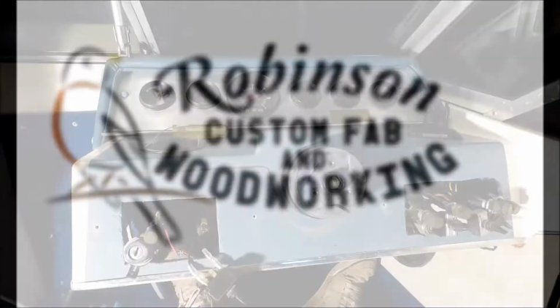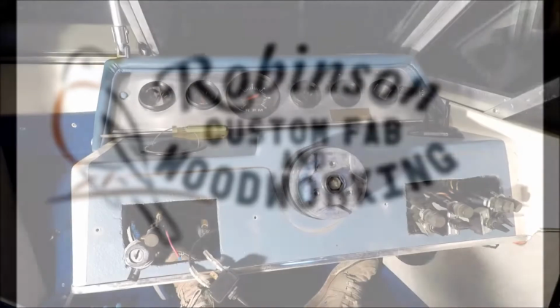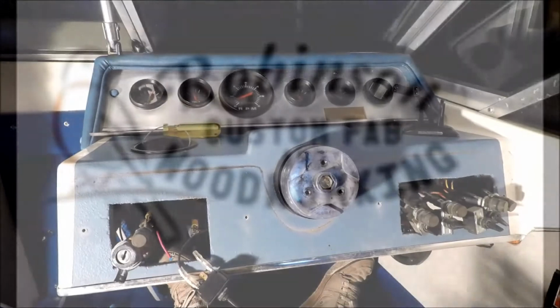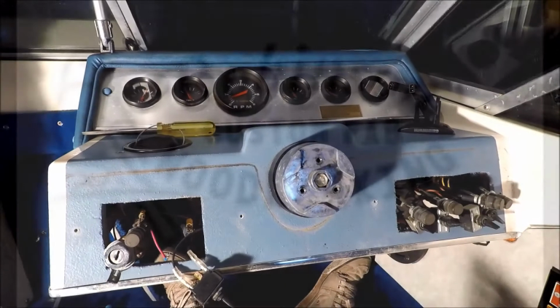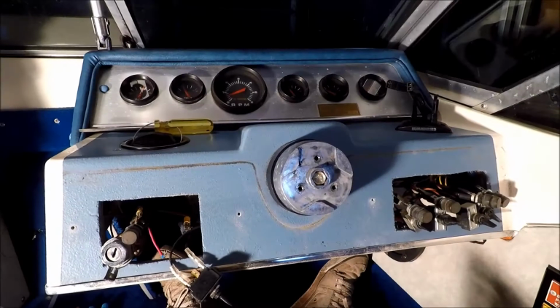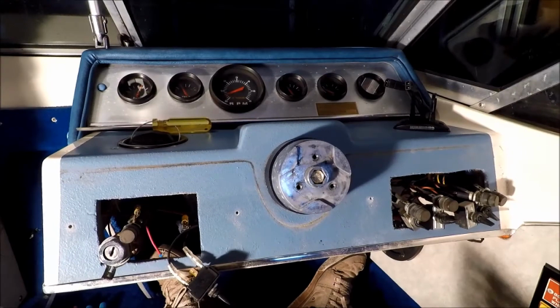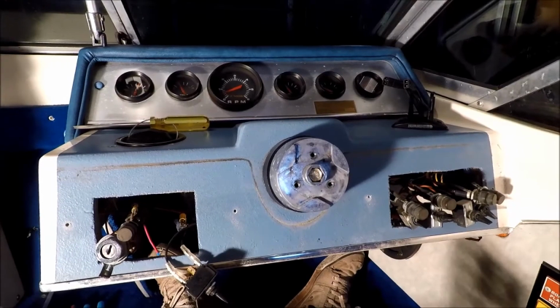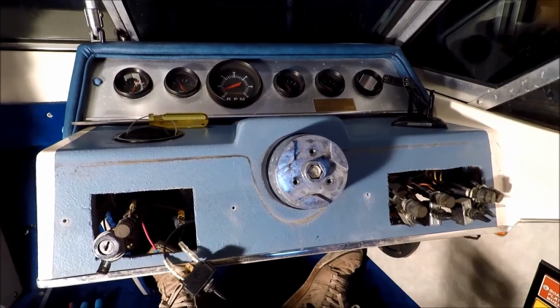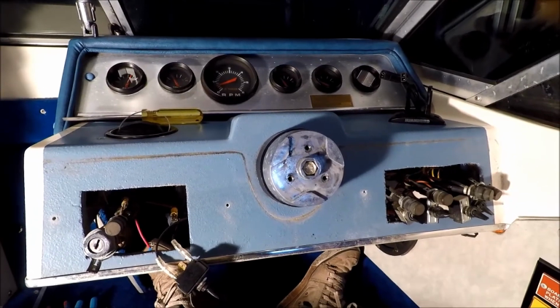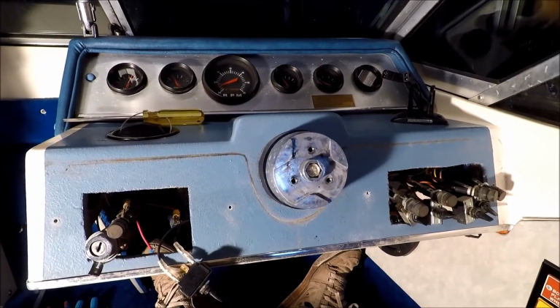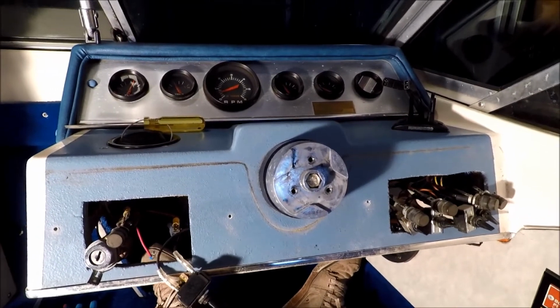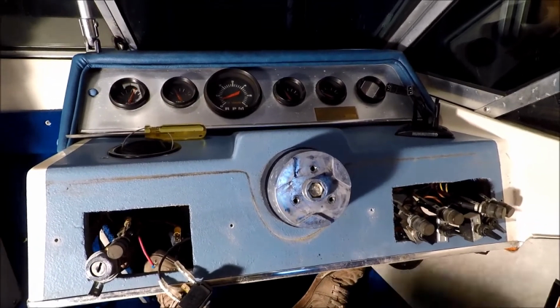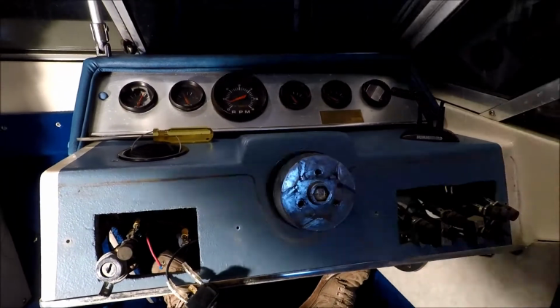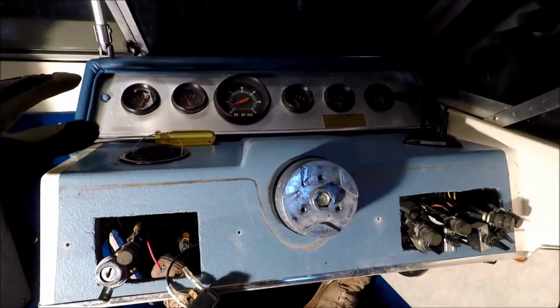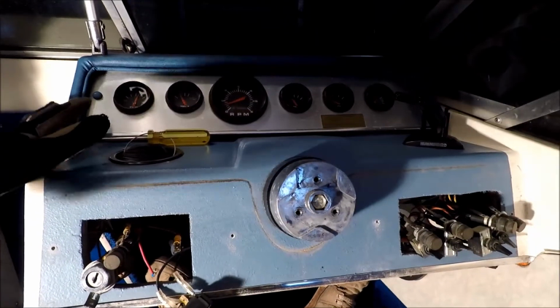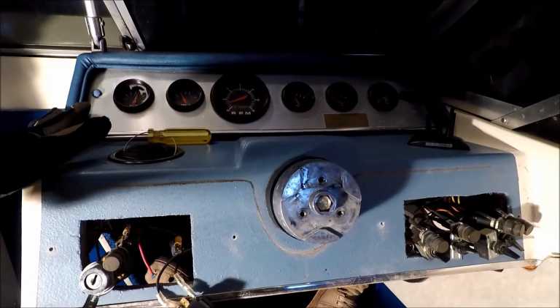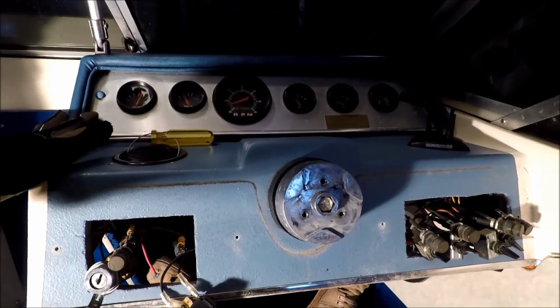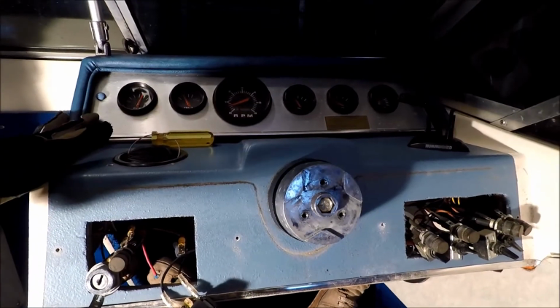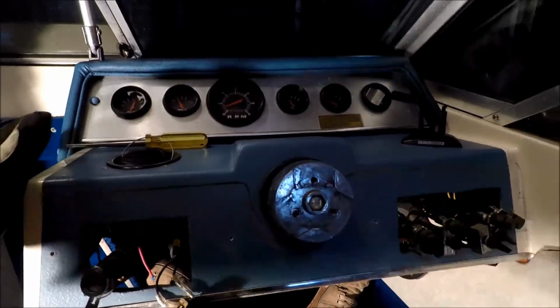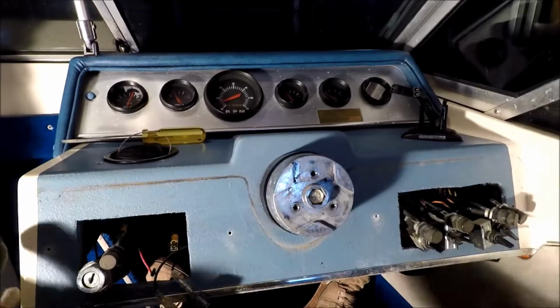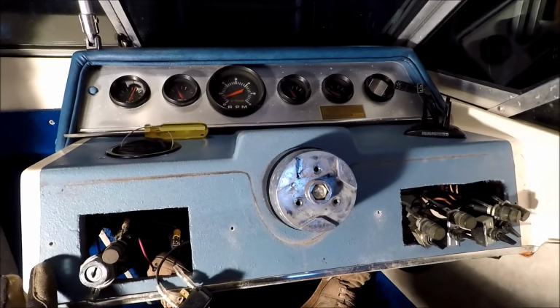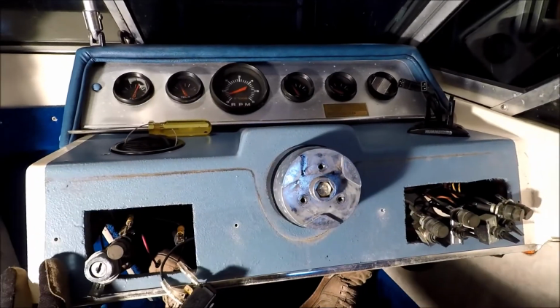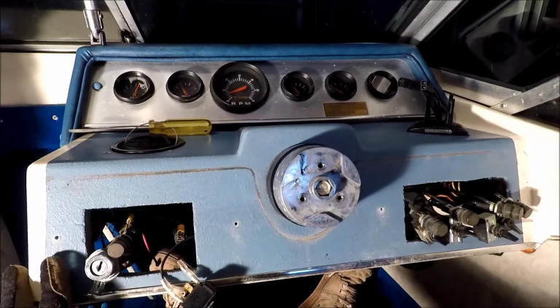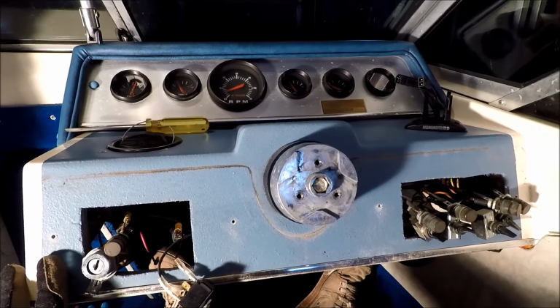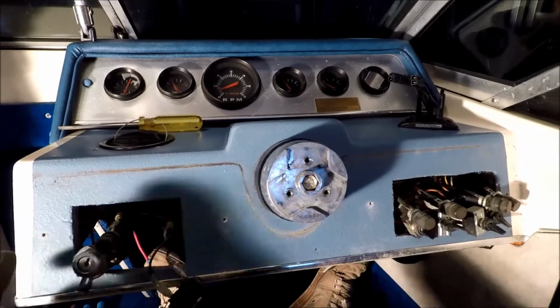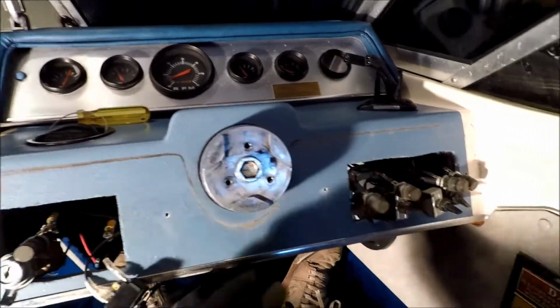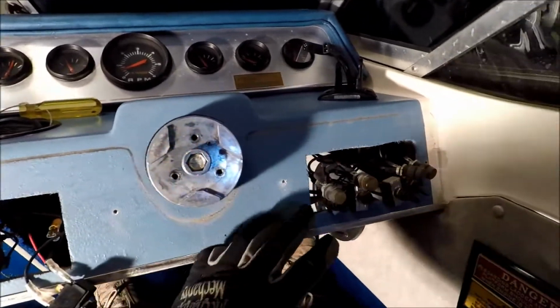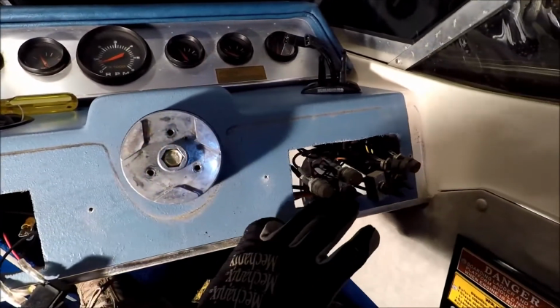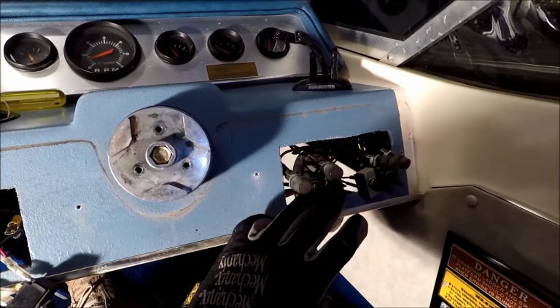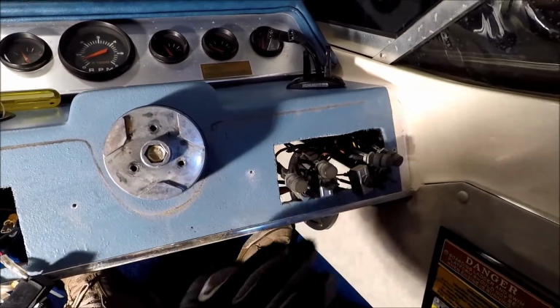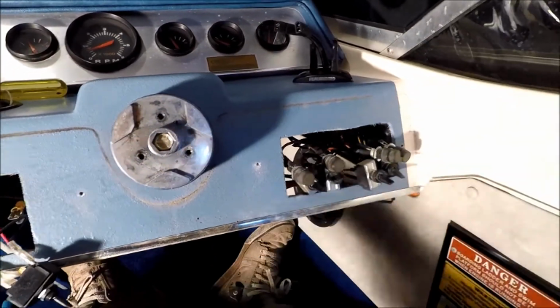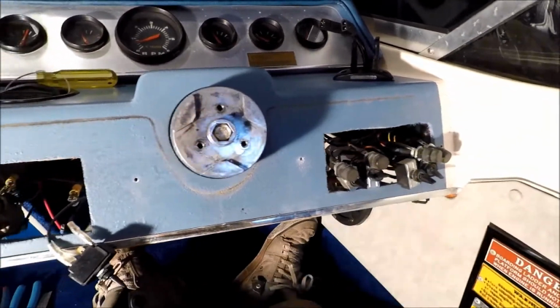So here we are, we're in the boat working on the dashboard. As you can see we've got two here — one up here for the gauges, these down here for all the controls, all the toggle switches and fuses are here.